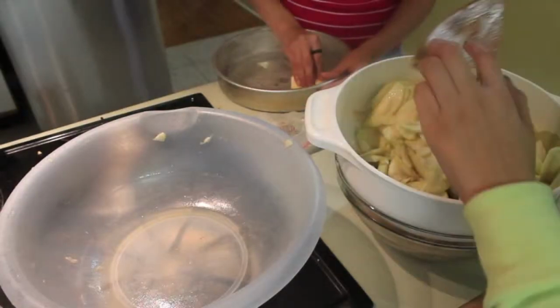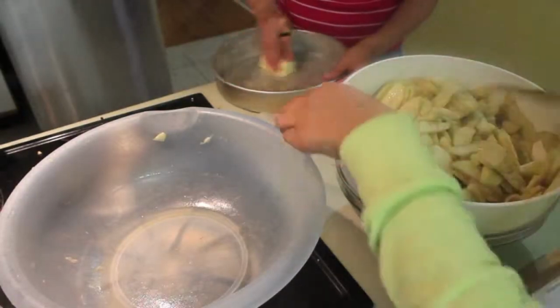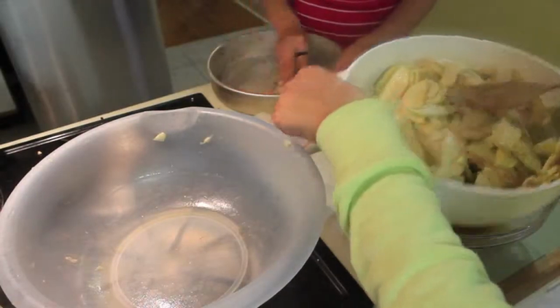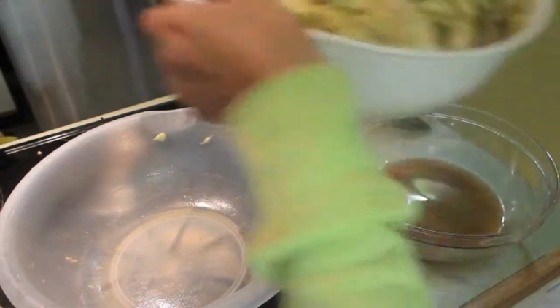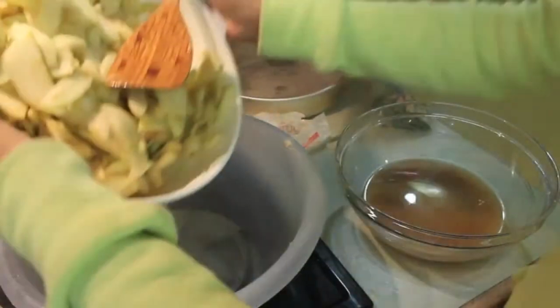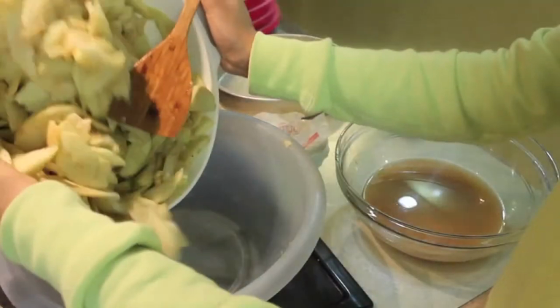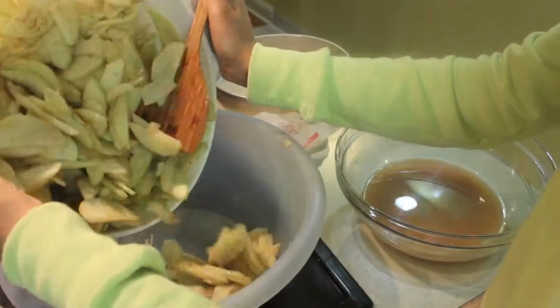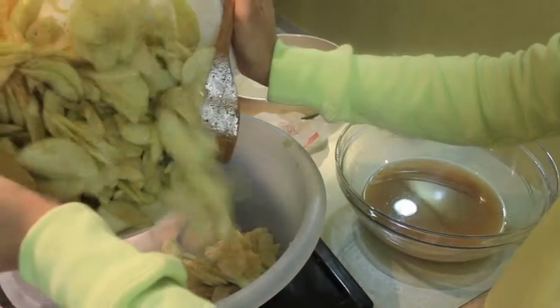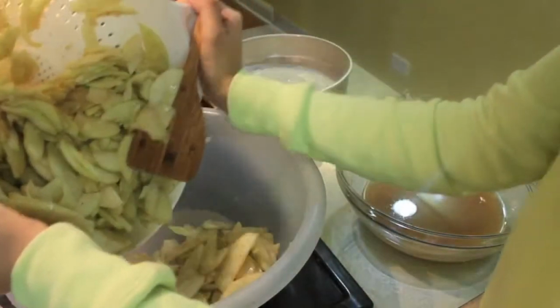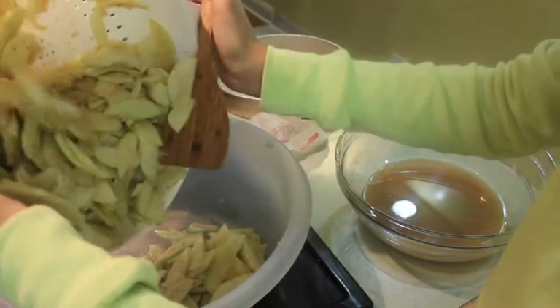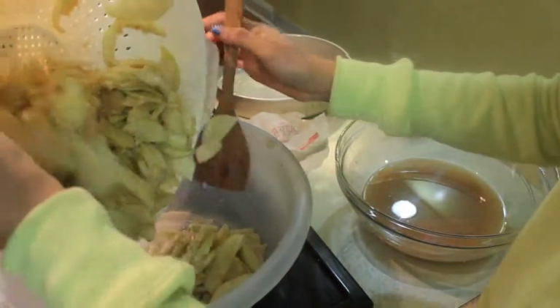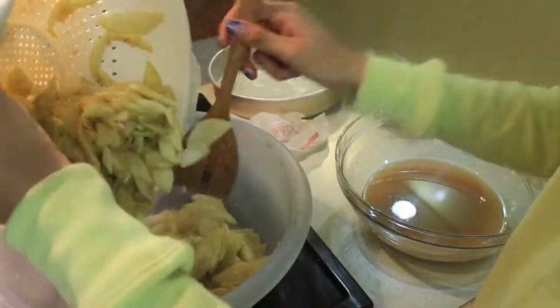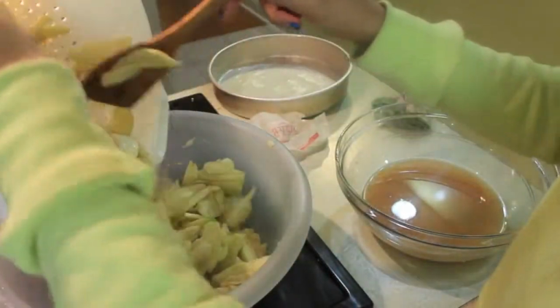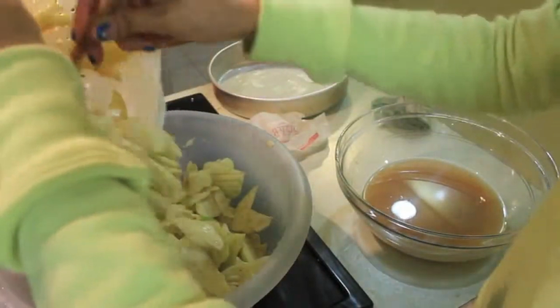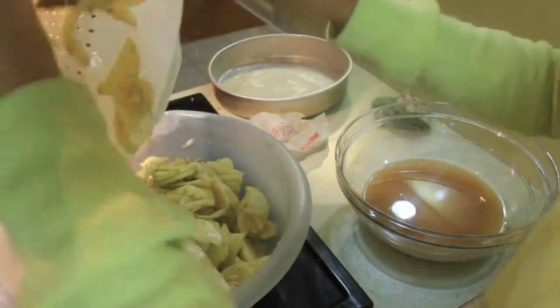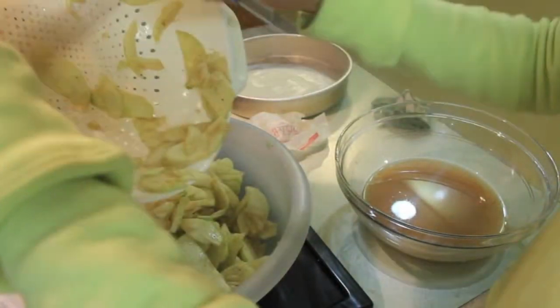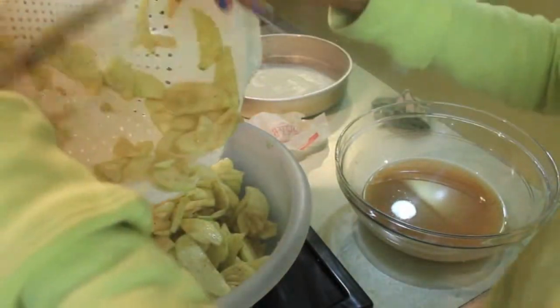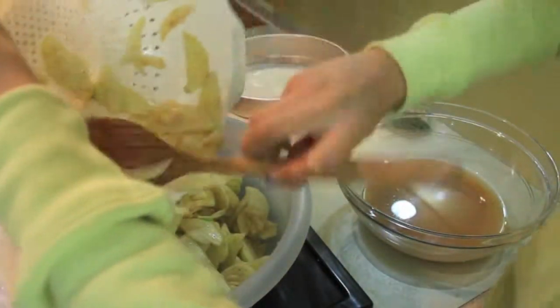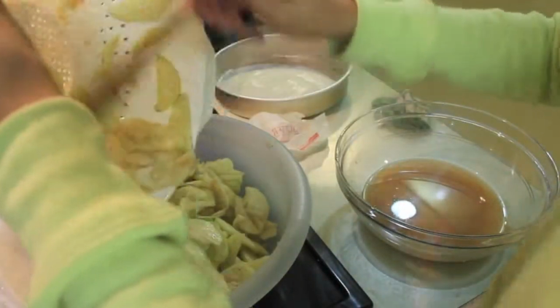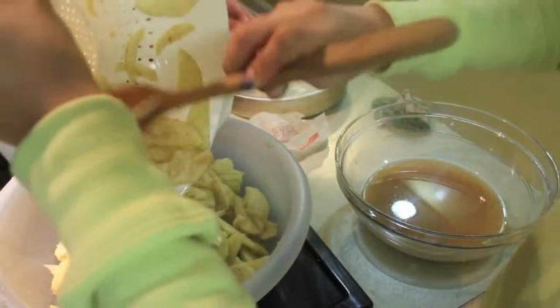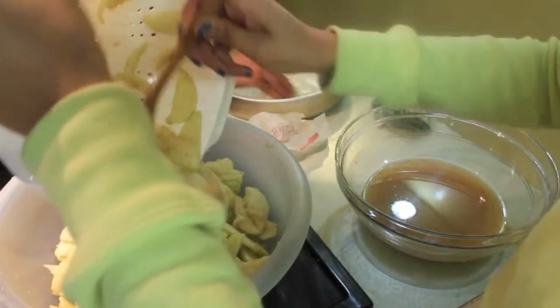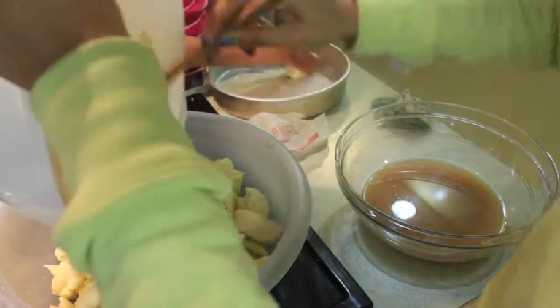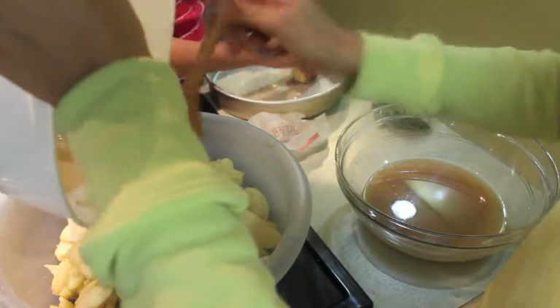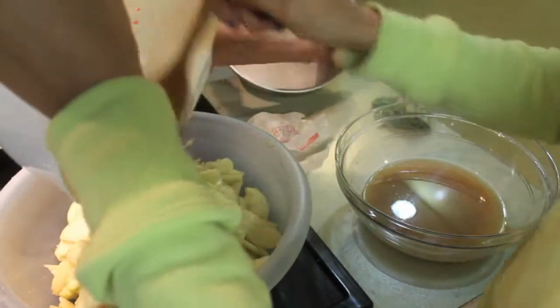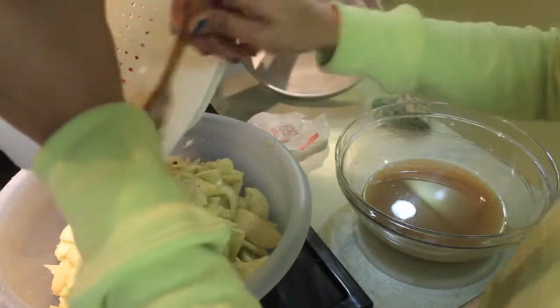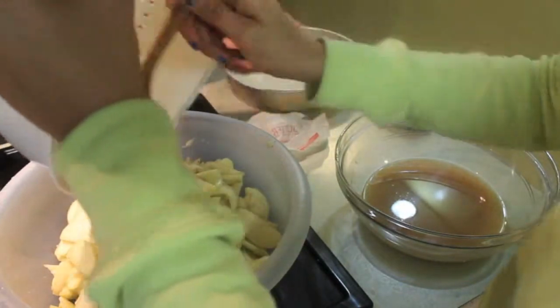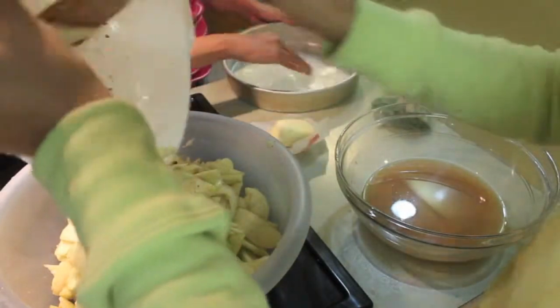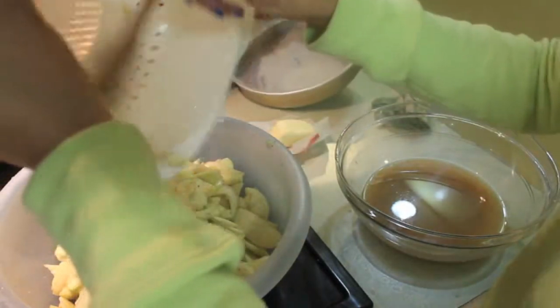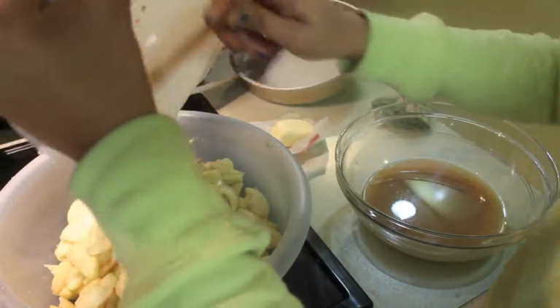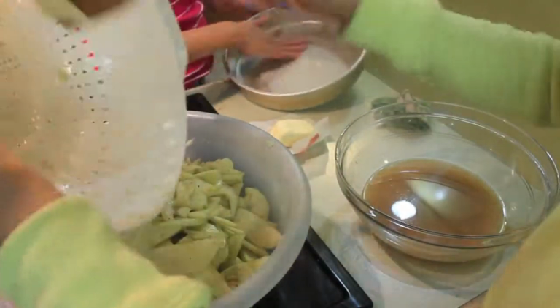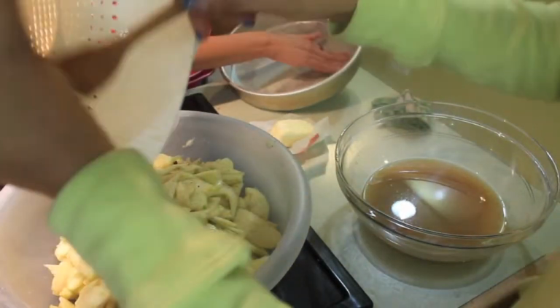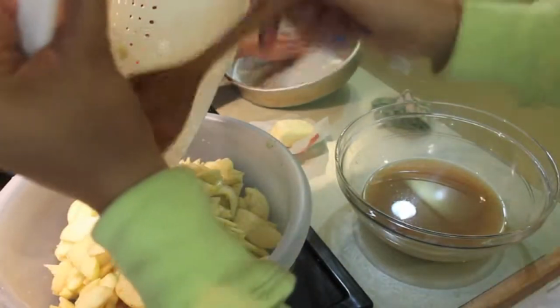I strained my apples for about 45 minutes because I really wanted to make sure that all the juice was out of the apples. Now just pour your apples back into your container and let's move on with the juice.